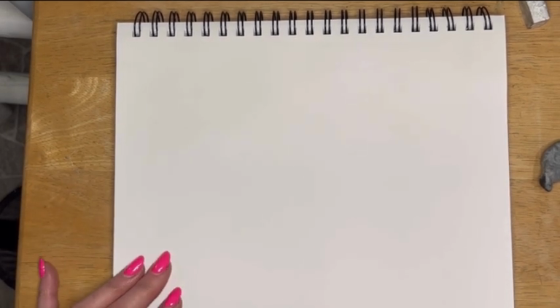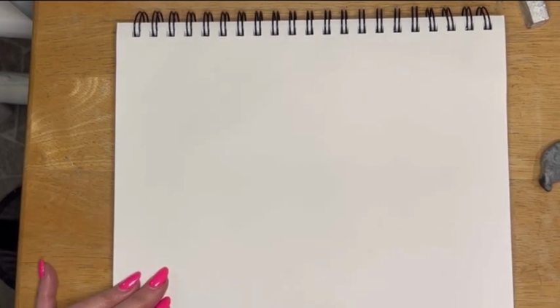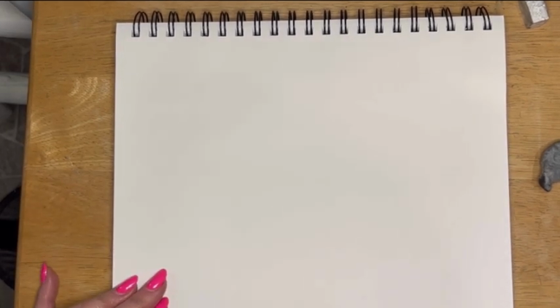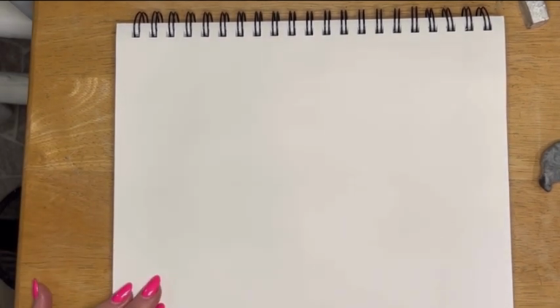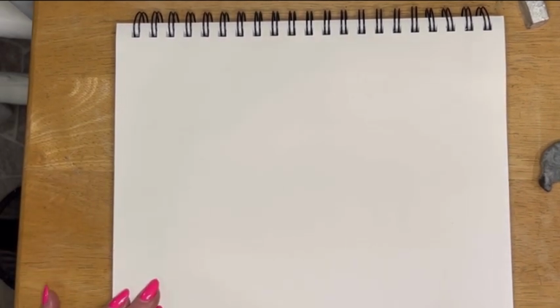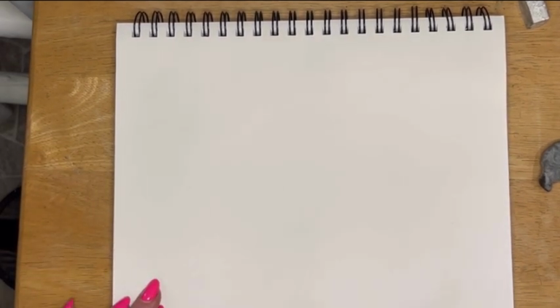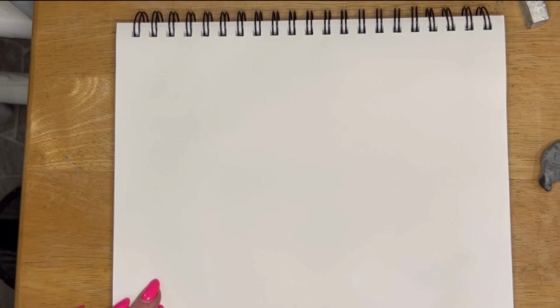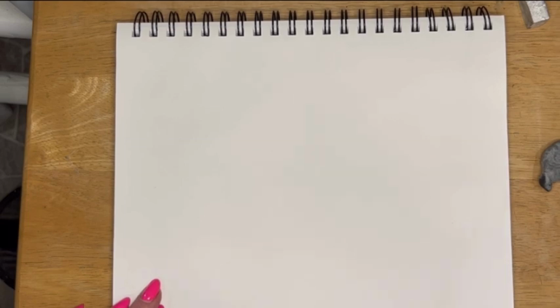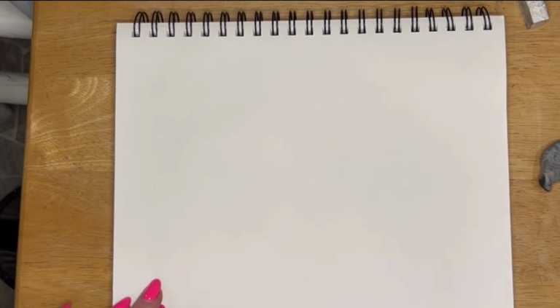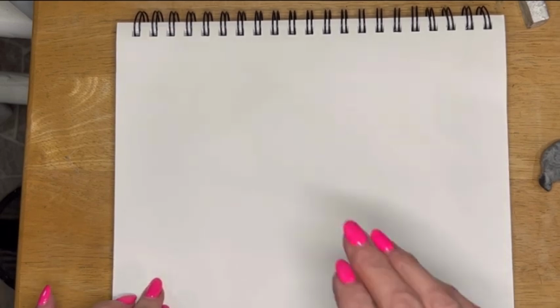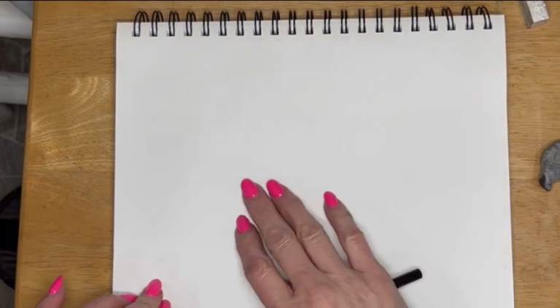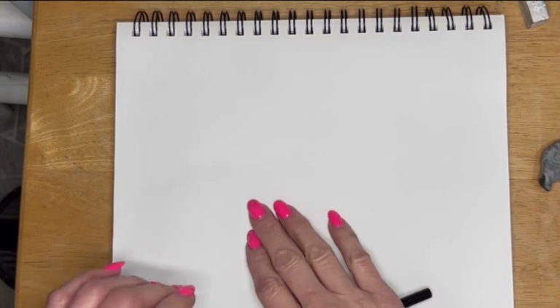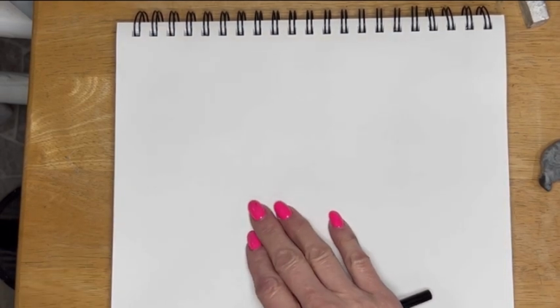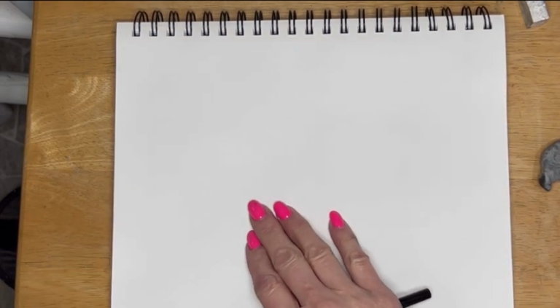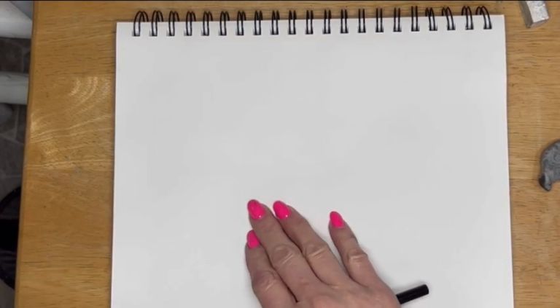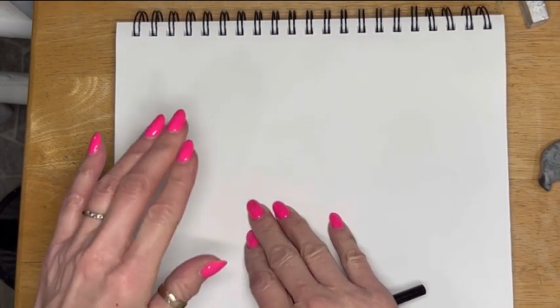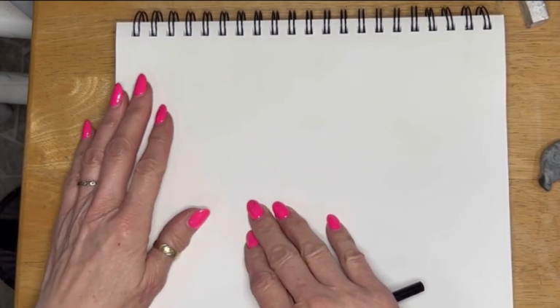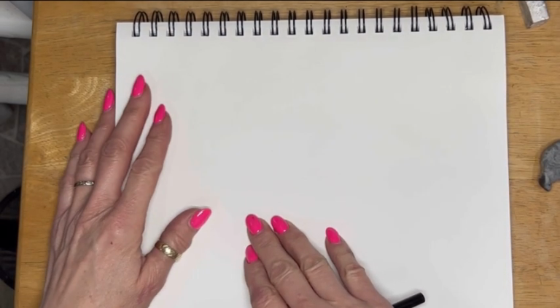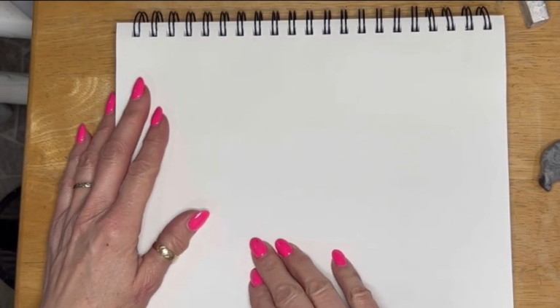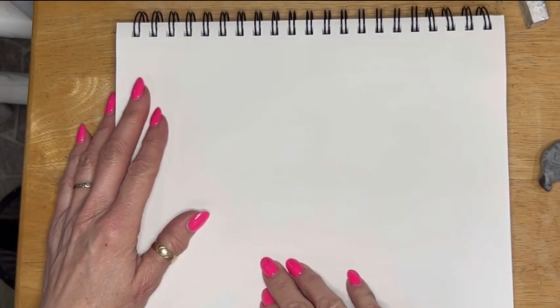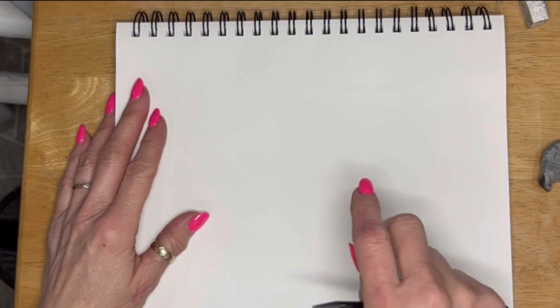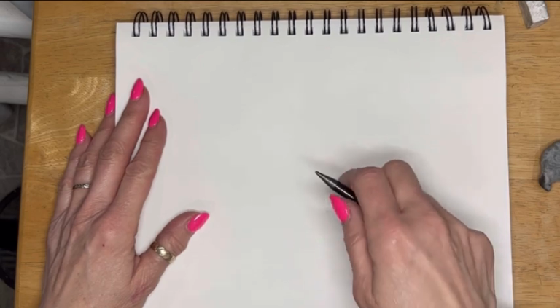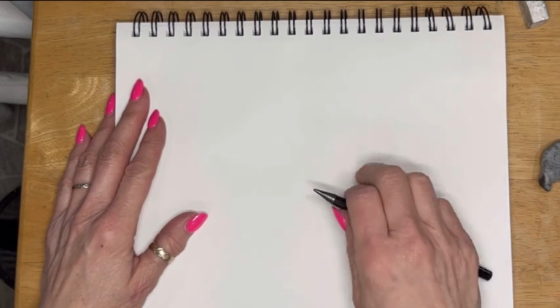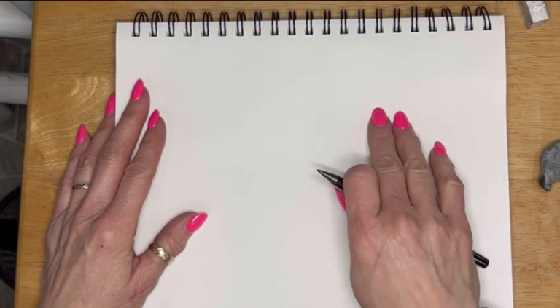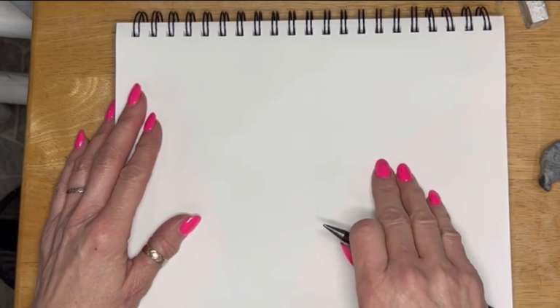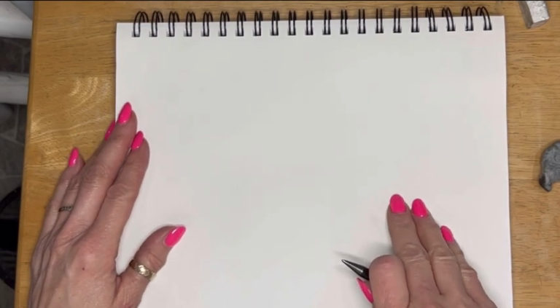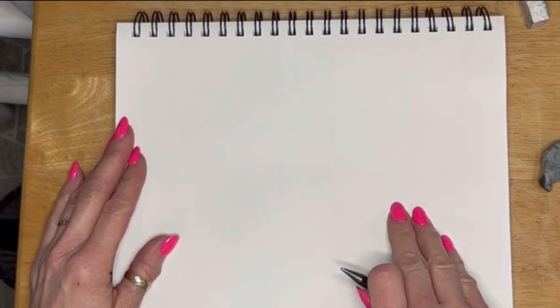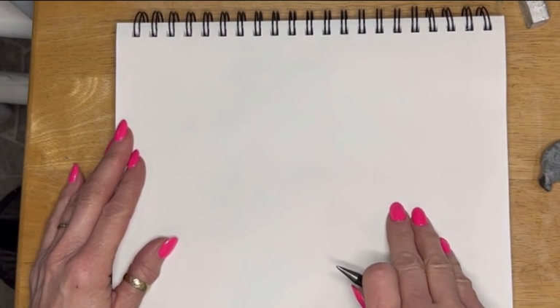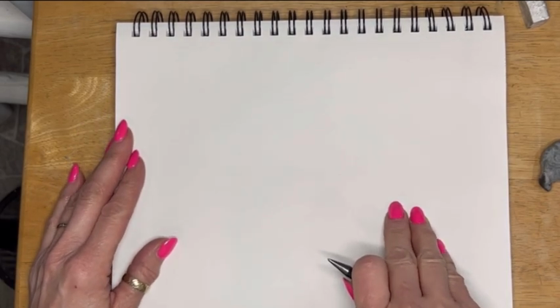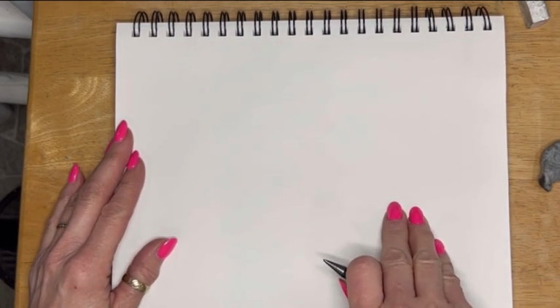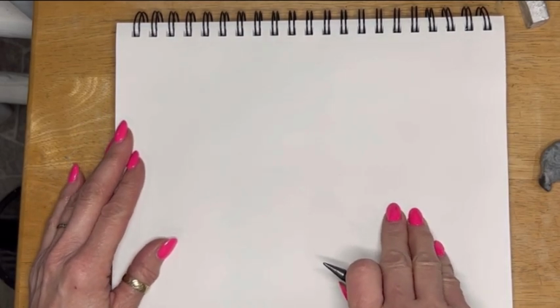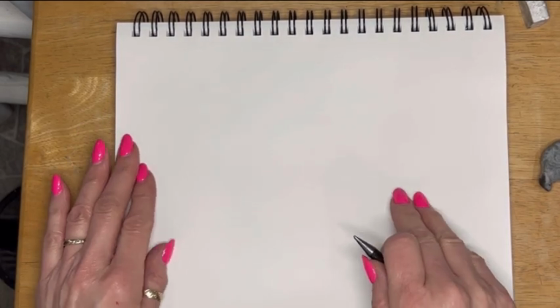Horses are a difficult animal to draw. They've got so much beauty and we want to get it accurate. So give yourself grace and give yourself time to learn it.